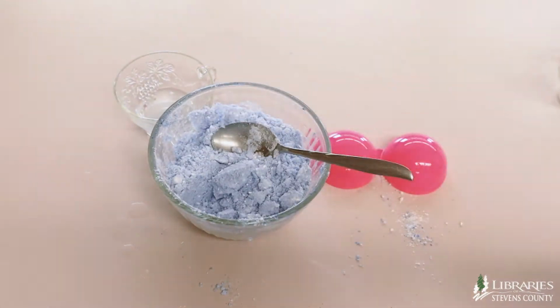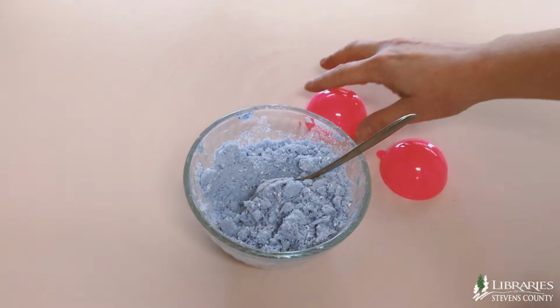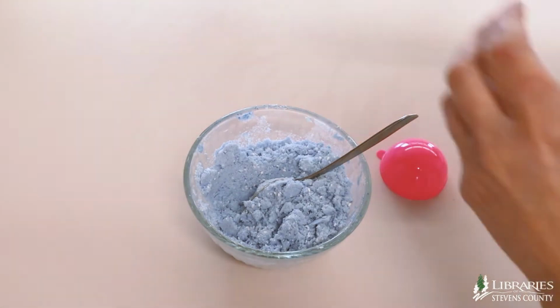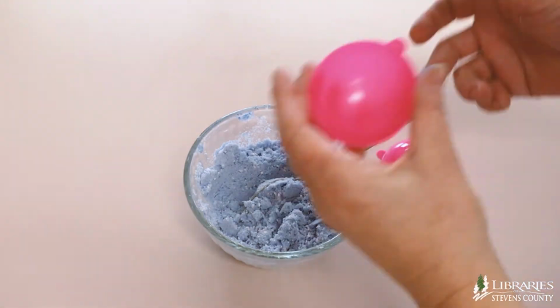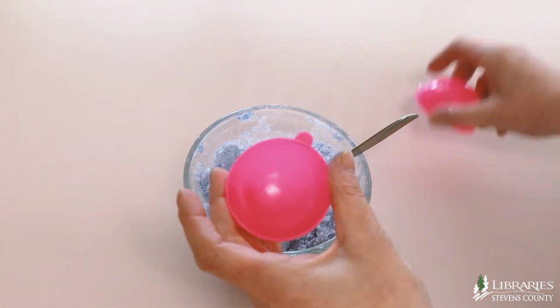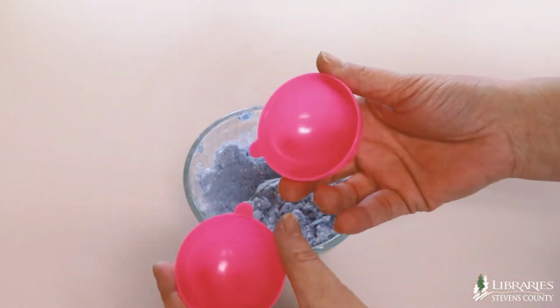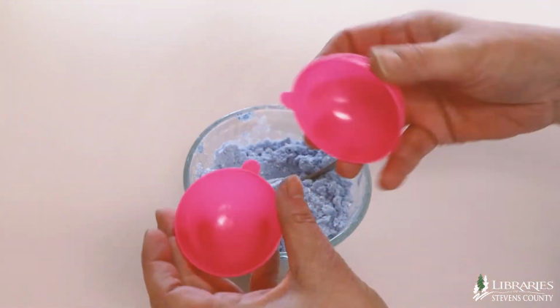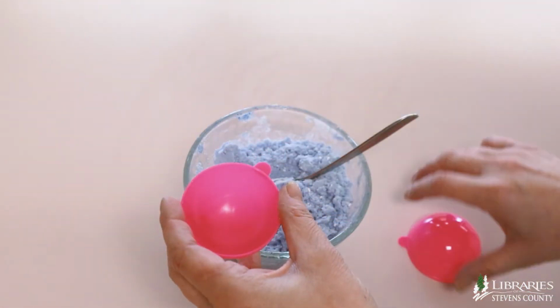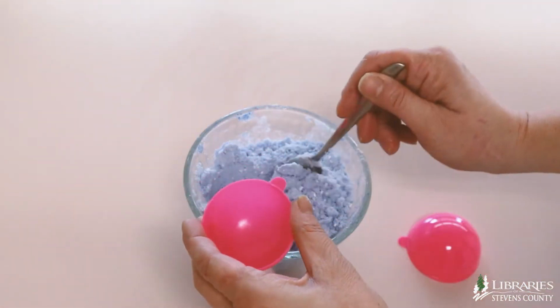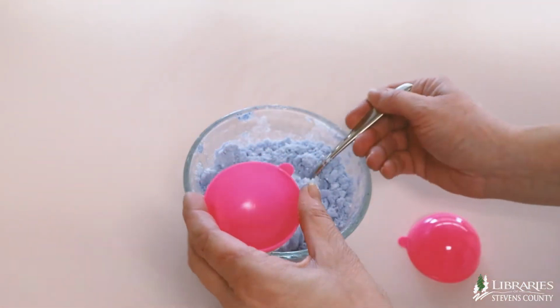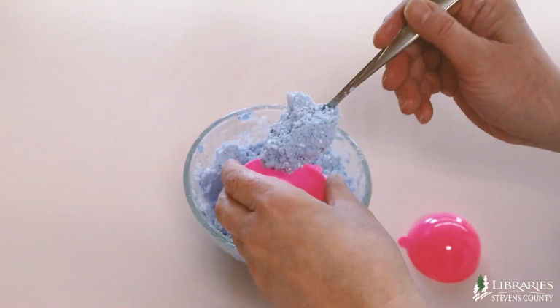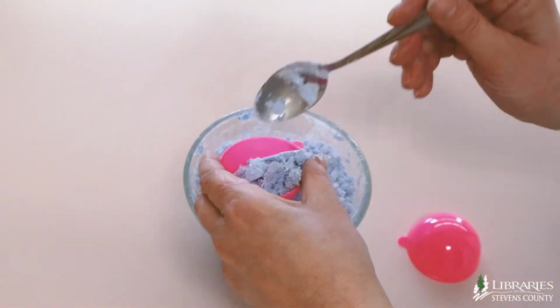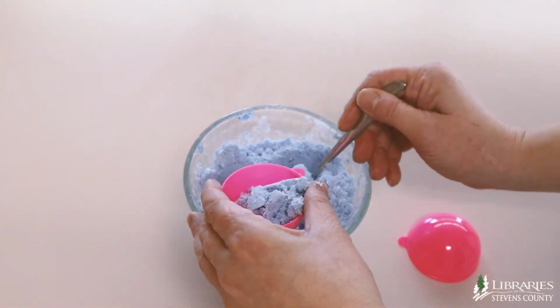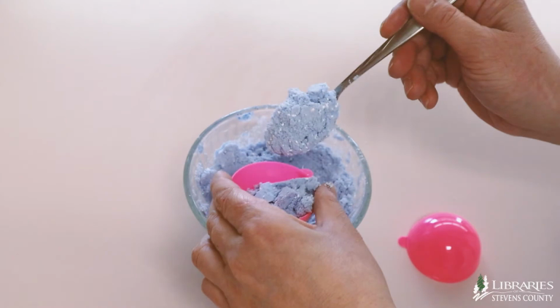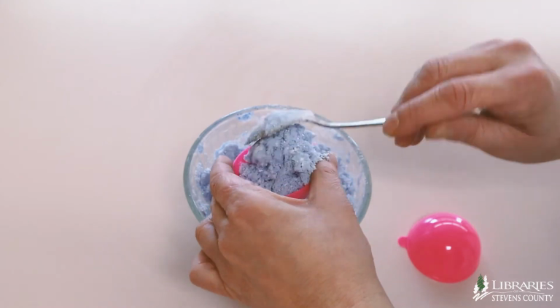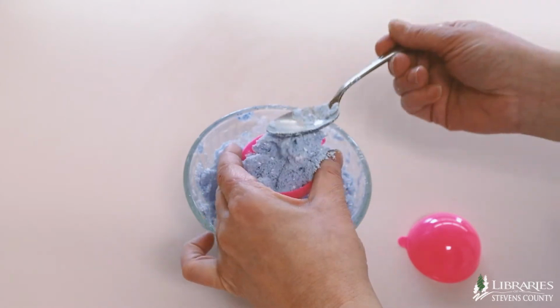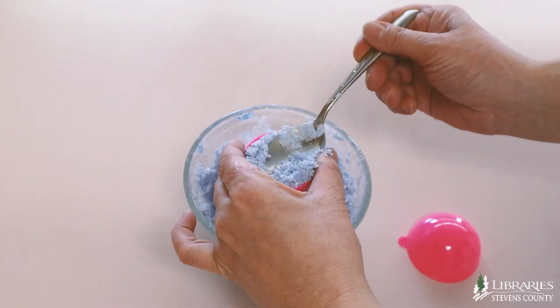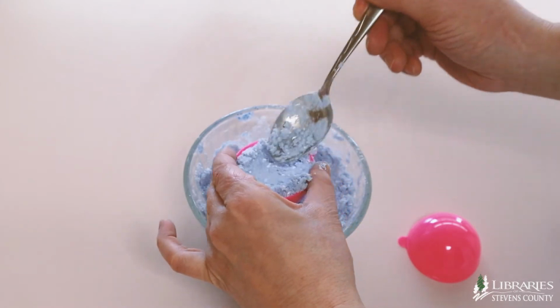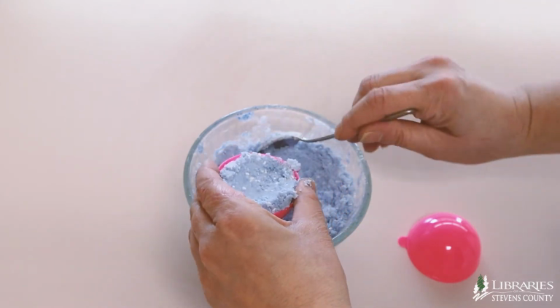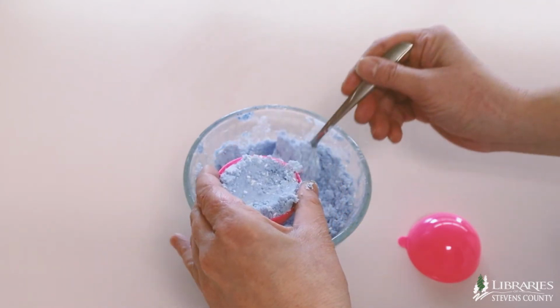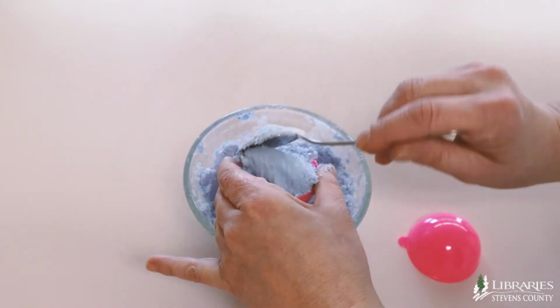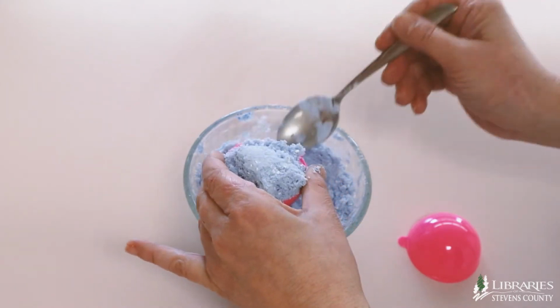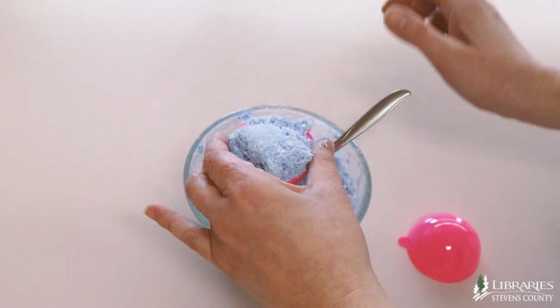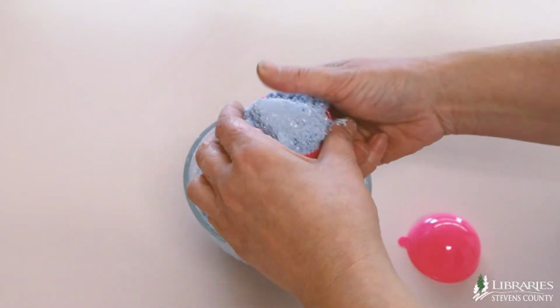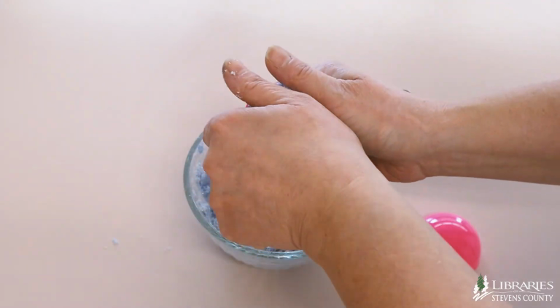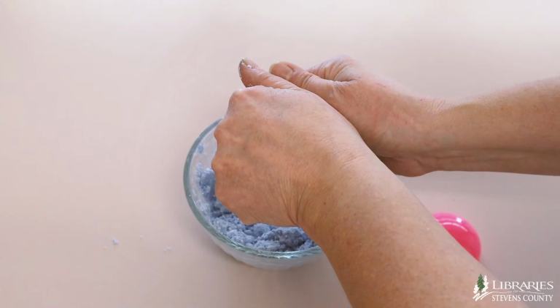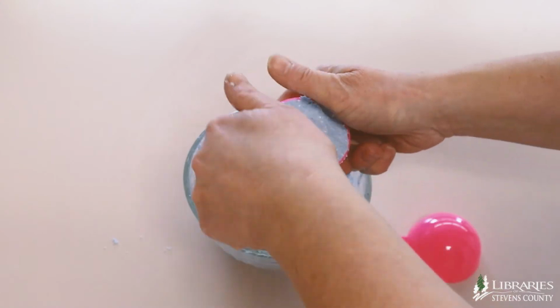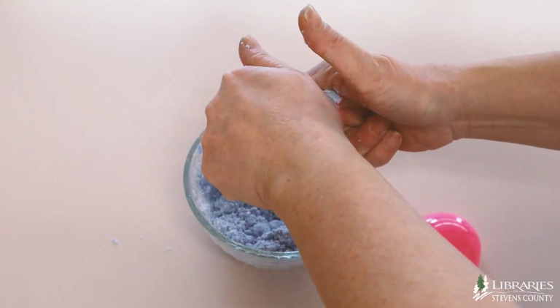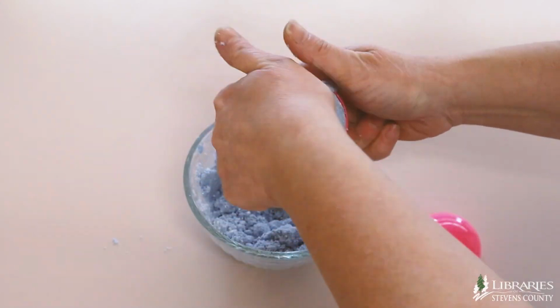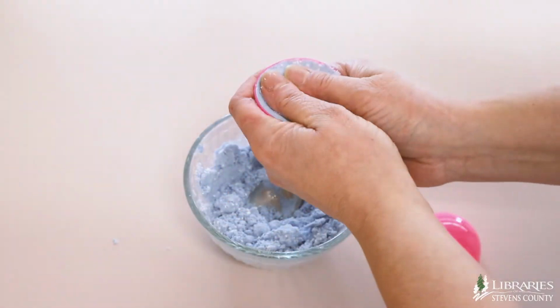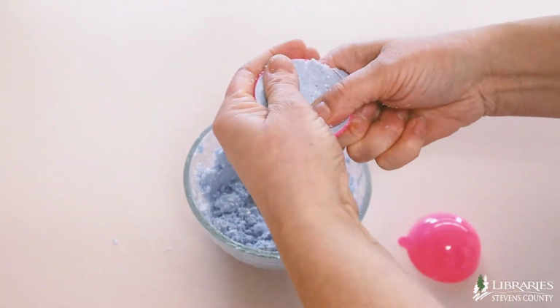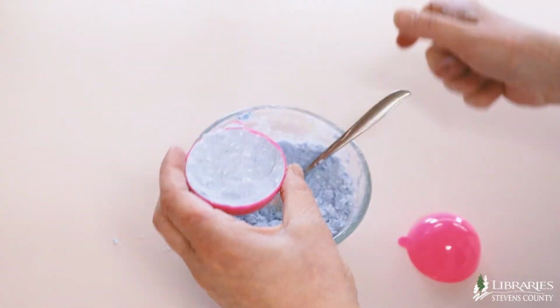Grab the mold you want to use and start packing the mixture into it. If you don't have molds, you can also use ice cube trays or muffin tins. Make sure you pack the mixture into the mold very firmly.